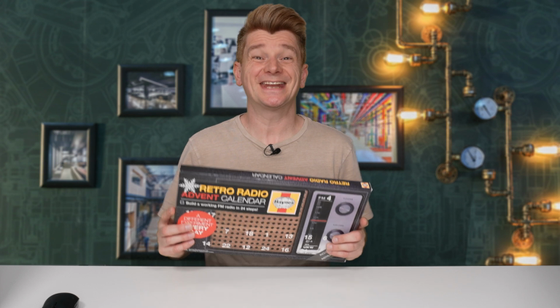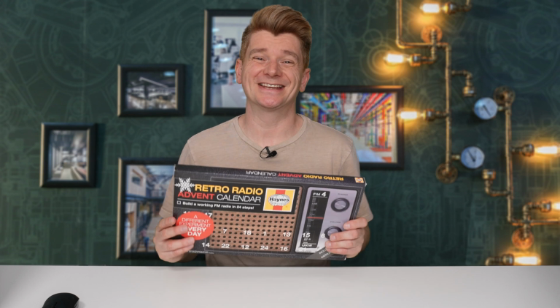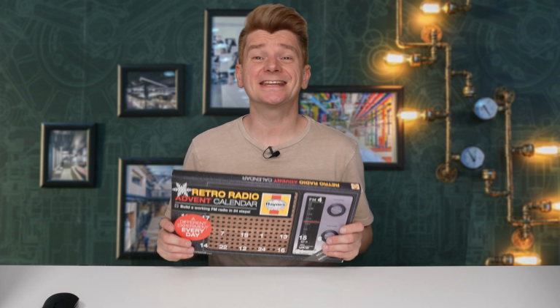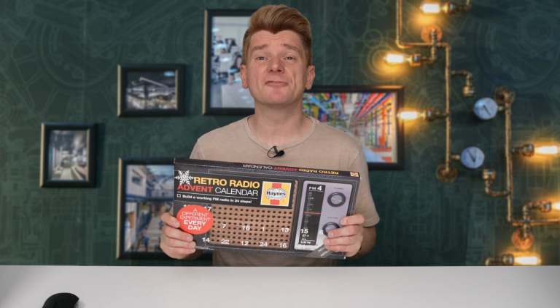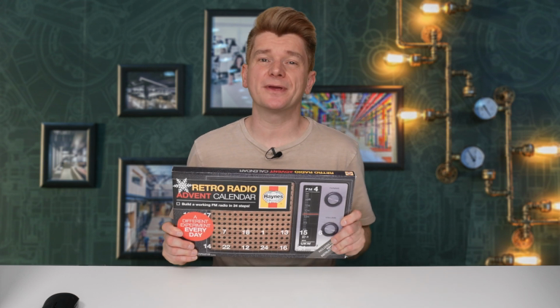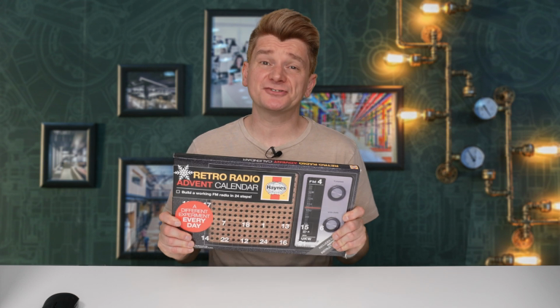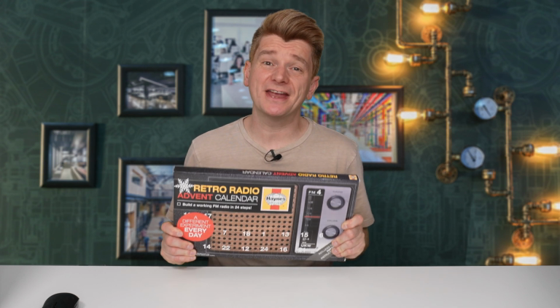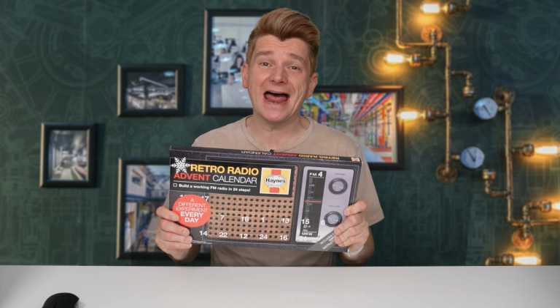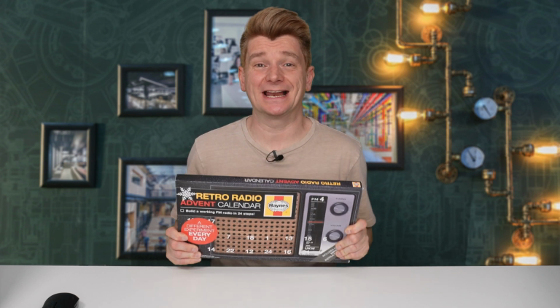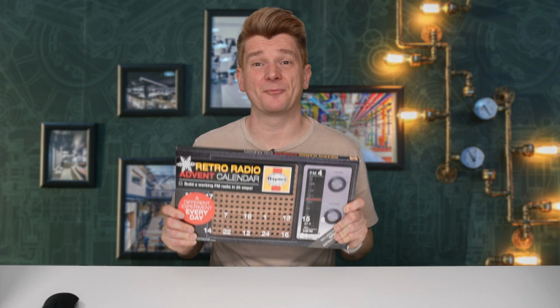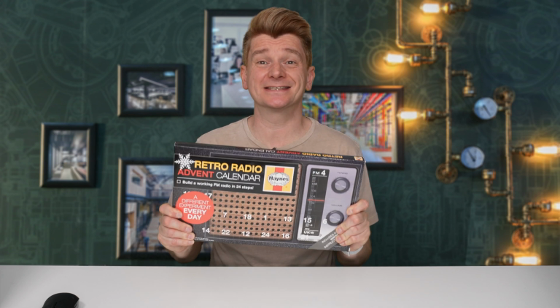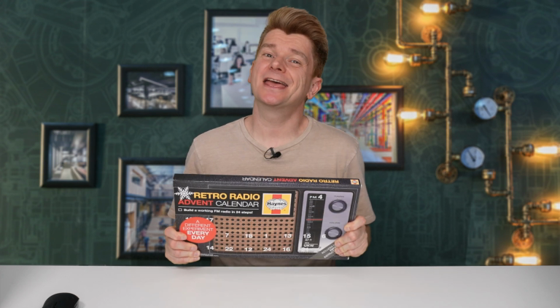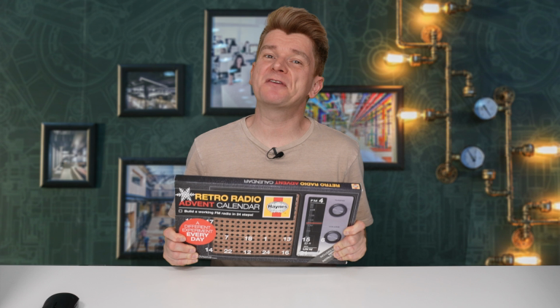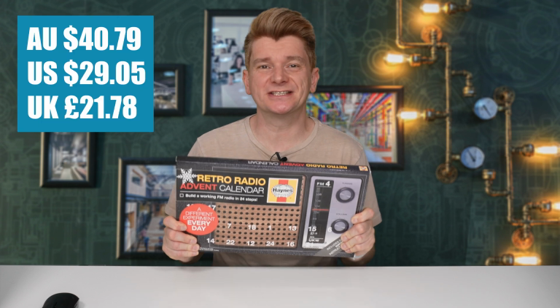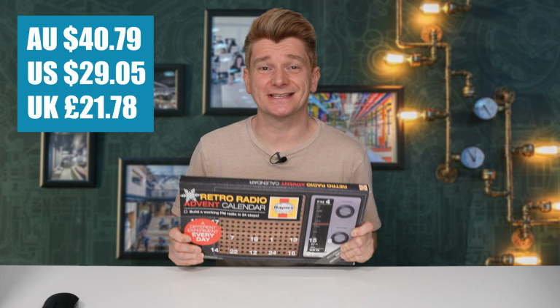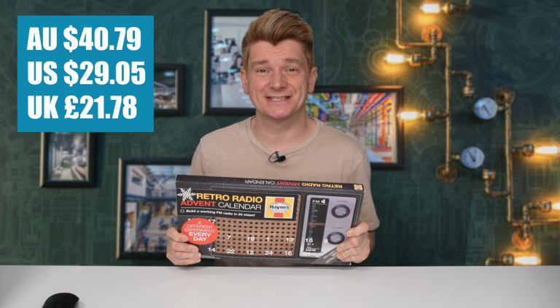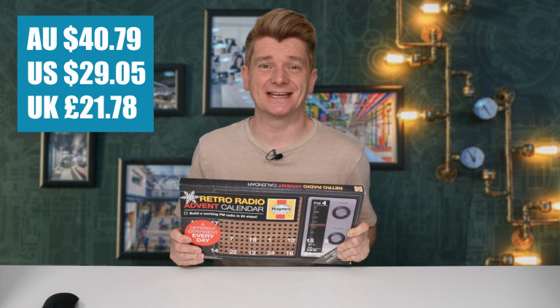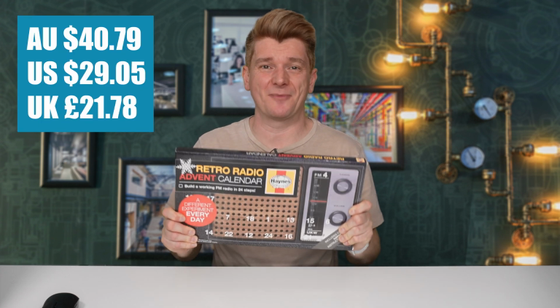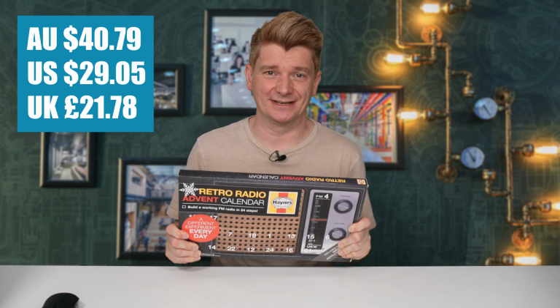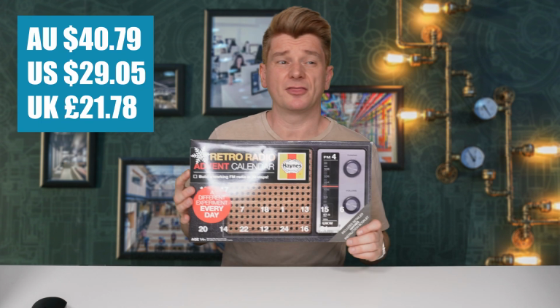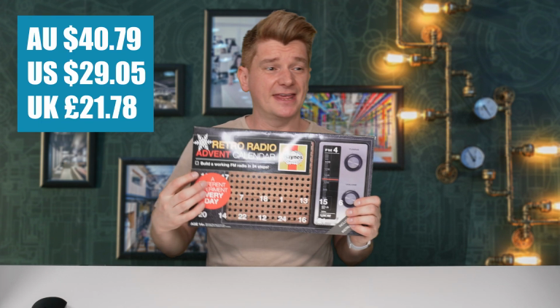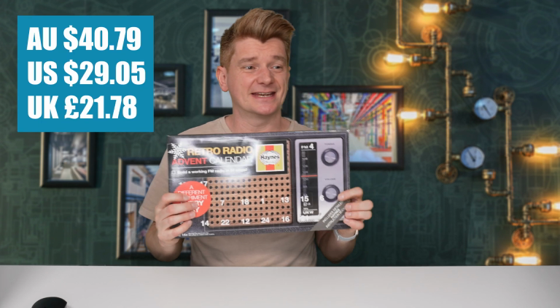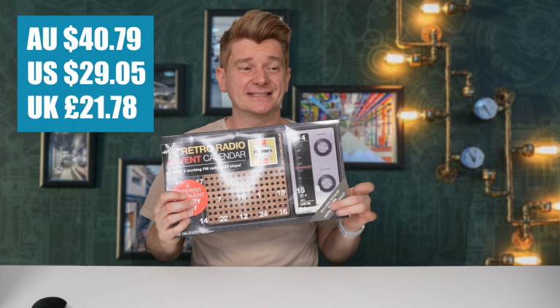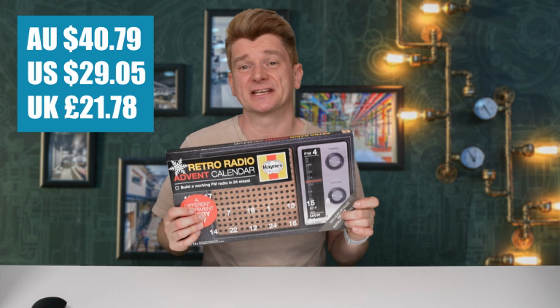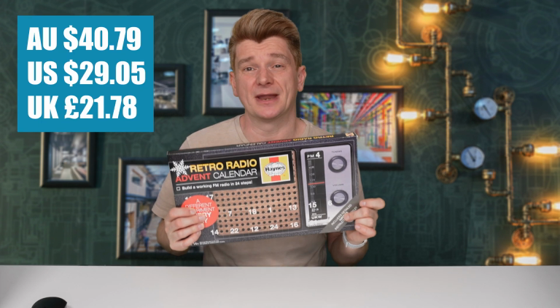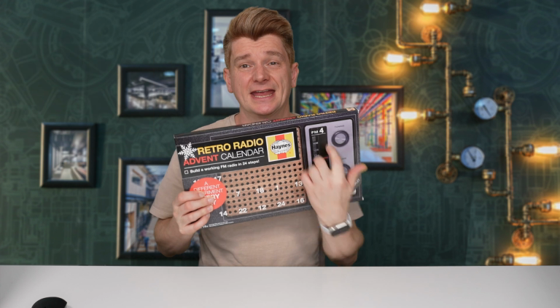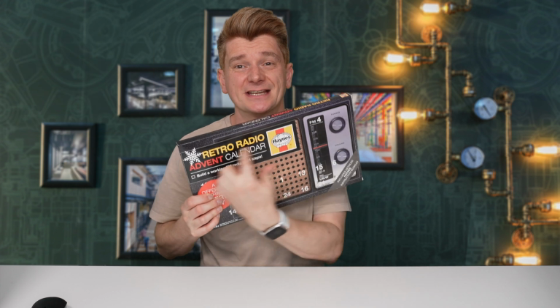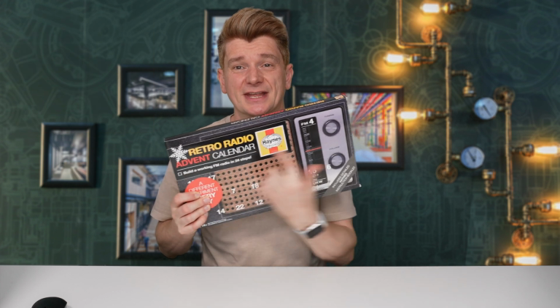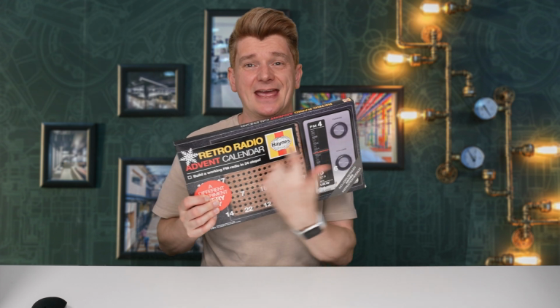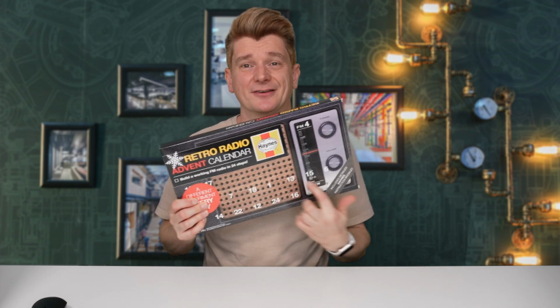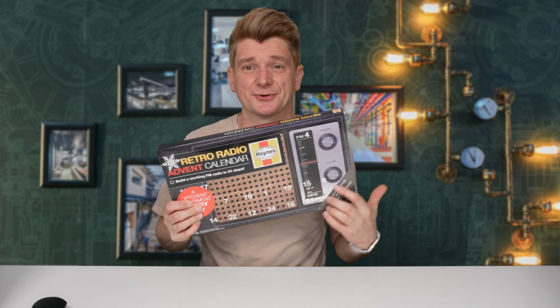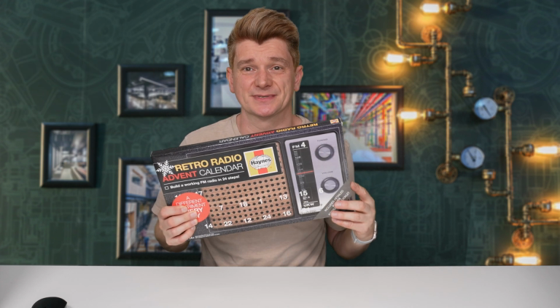G'day scientists. Today I'm reviewing the Retro Radio Advent Calendar from Haynes. It cost me $40.79 from Amazon. On the front you can see it says a different experiment every day and there's numbers on here to count you down until Christmas day.